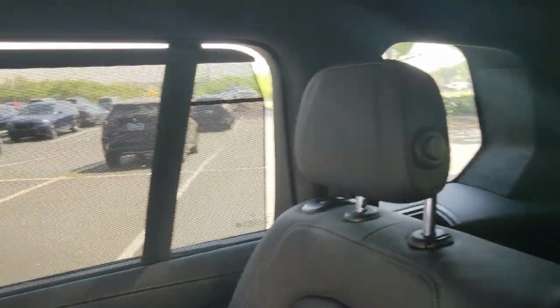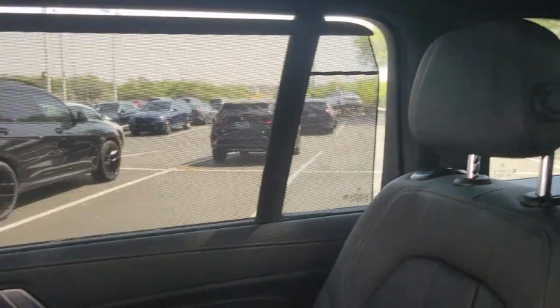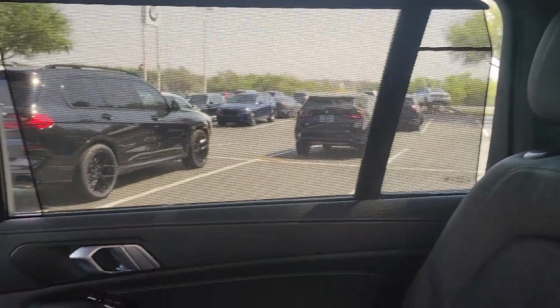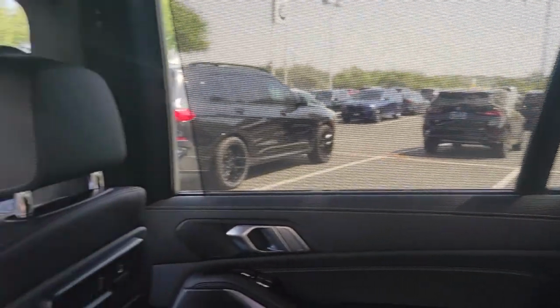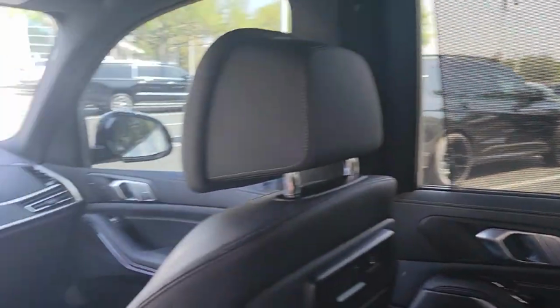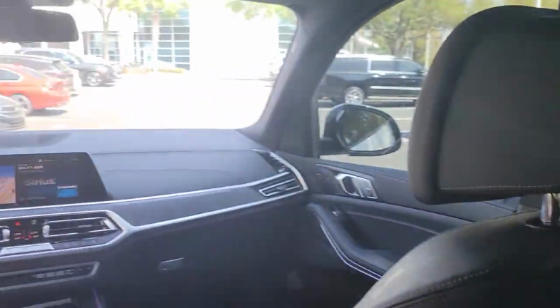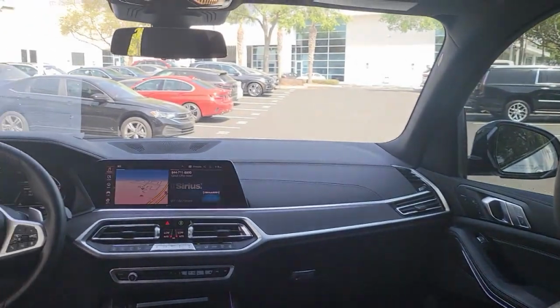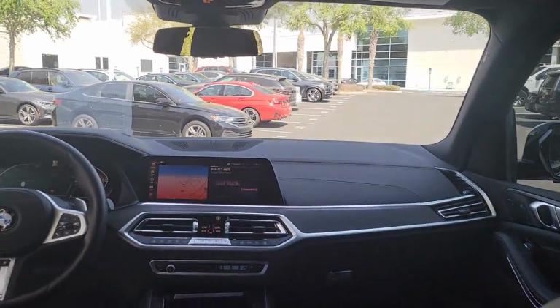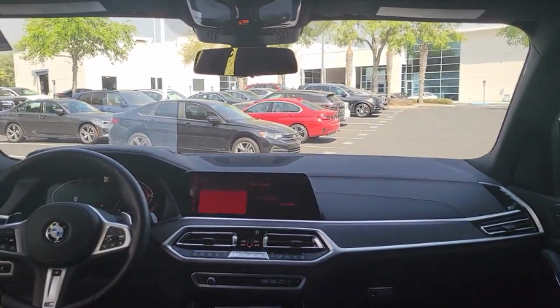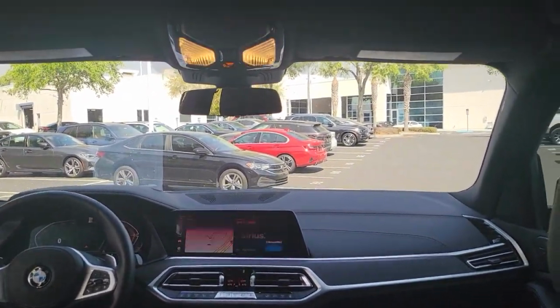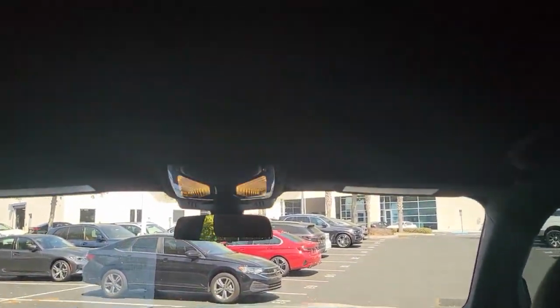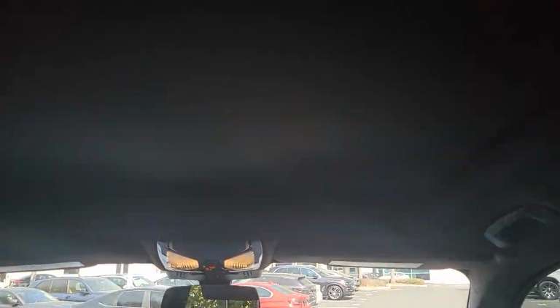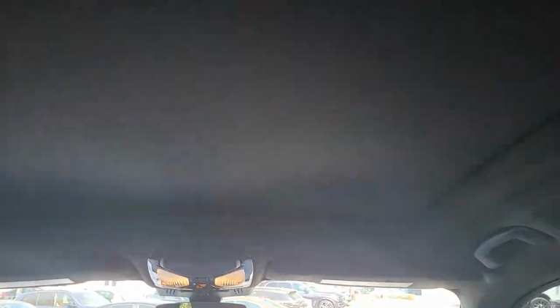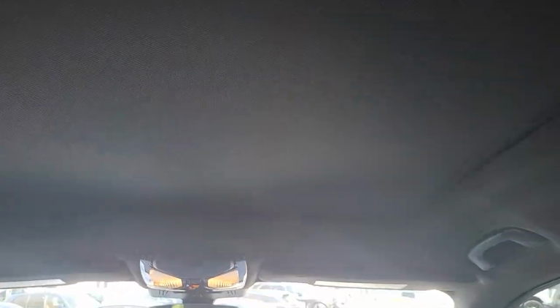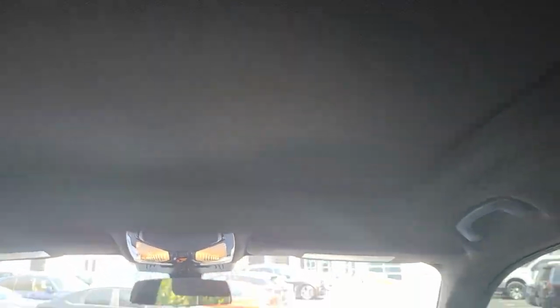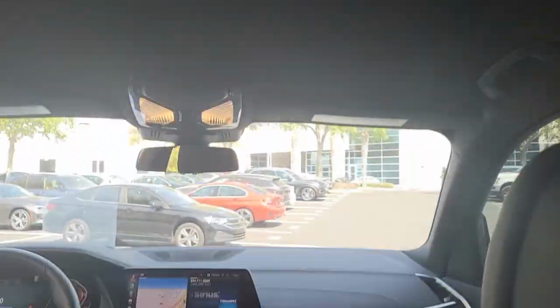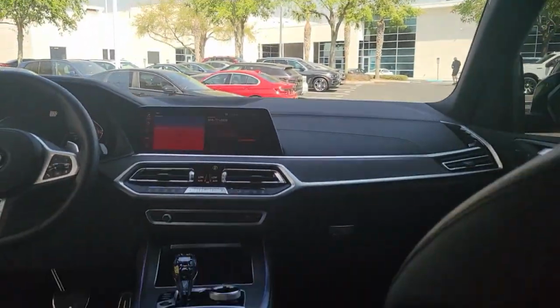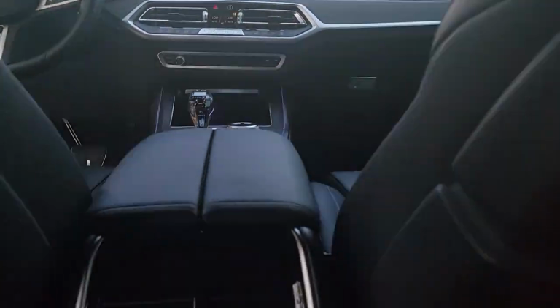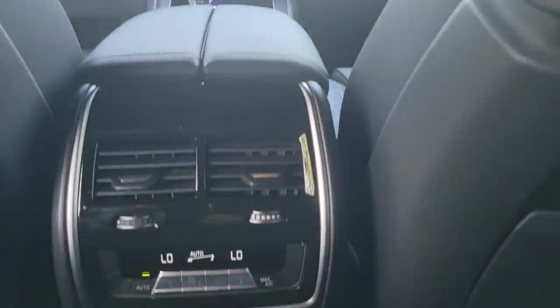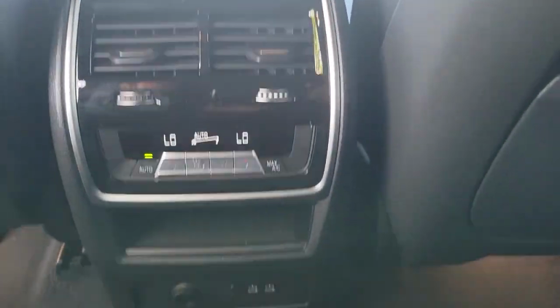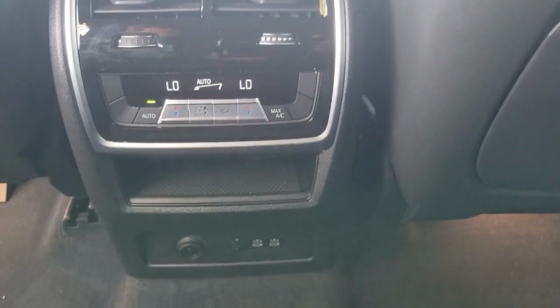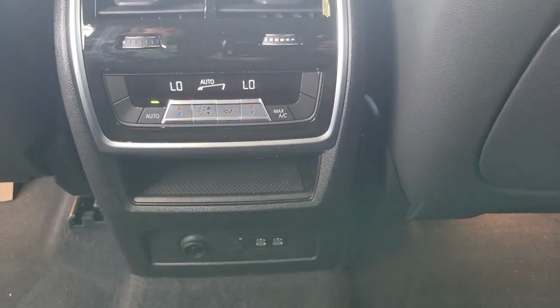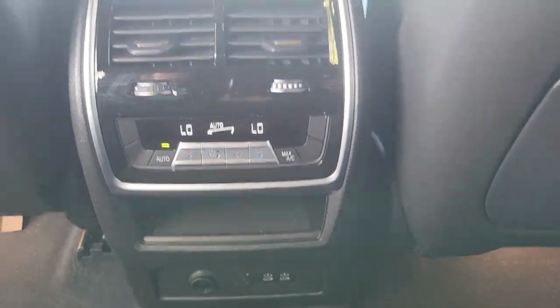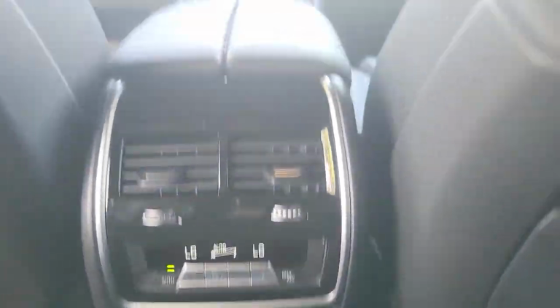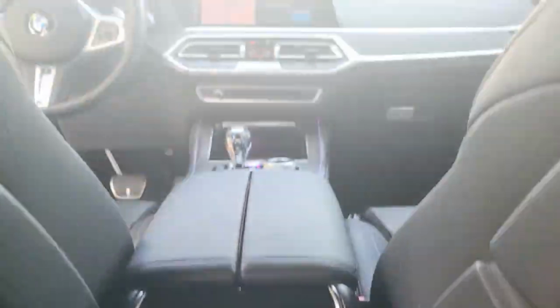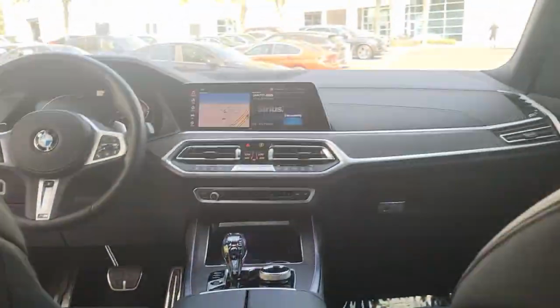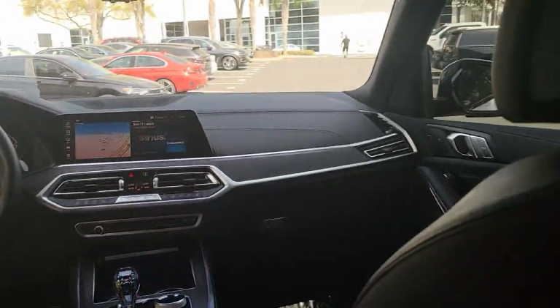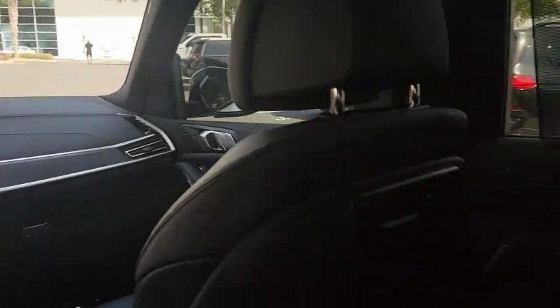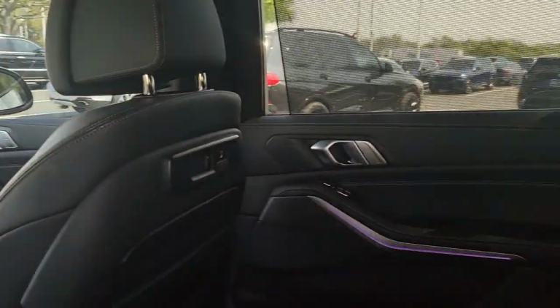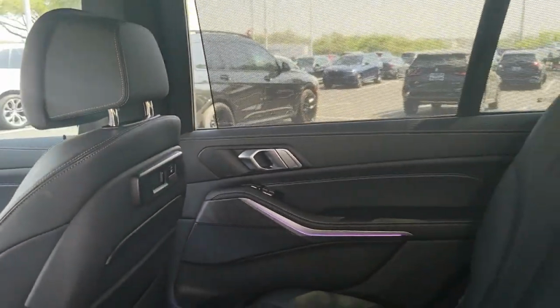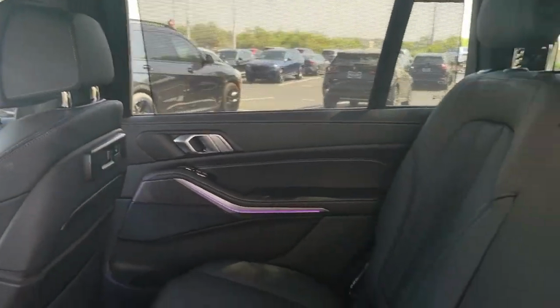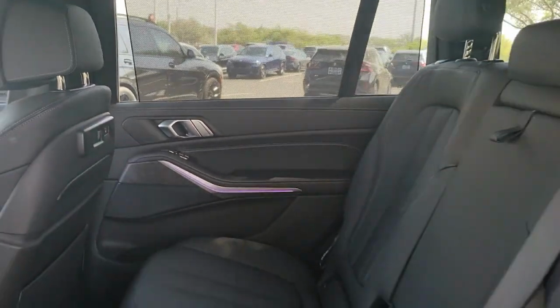Luxuriously comfortable yet impressively capable, this handsome X7 is the right choice for your precious cargo. See for yourself when you take it out for a test drive. Our professional staff looks forward to giving you excellent service.